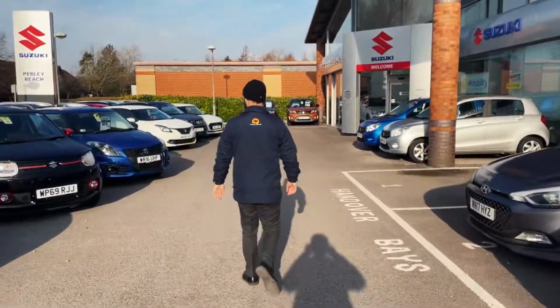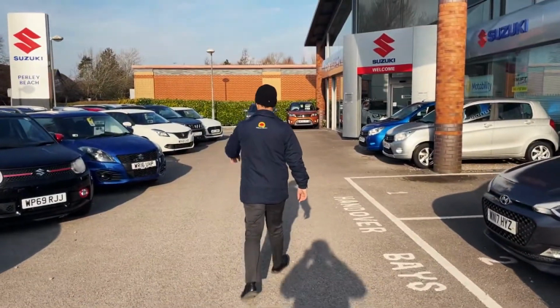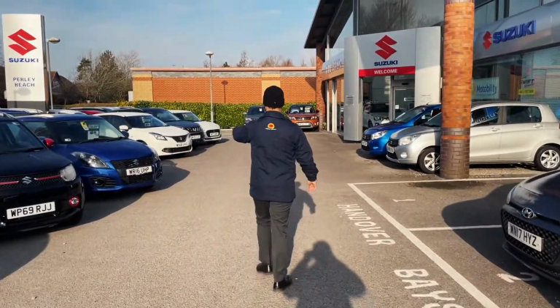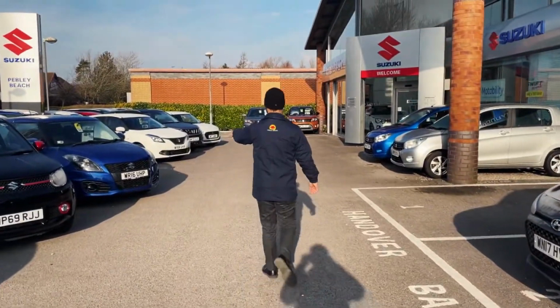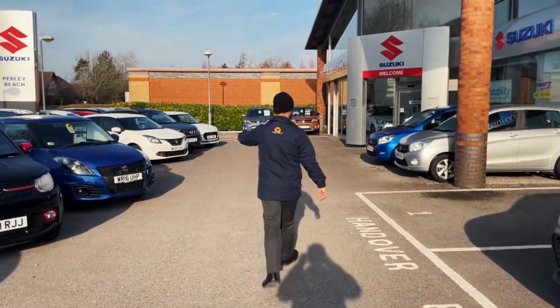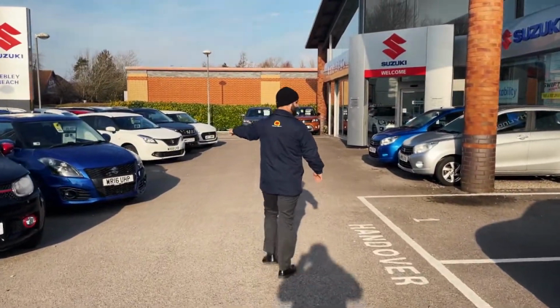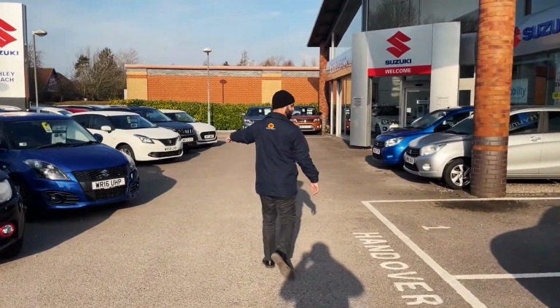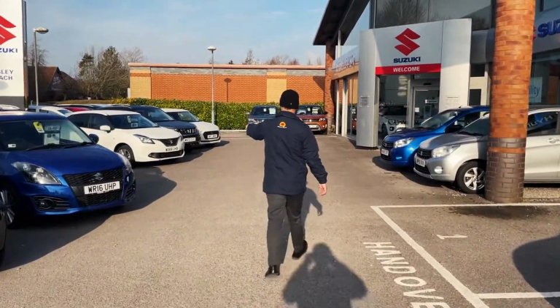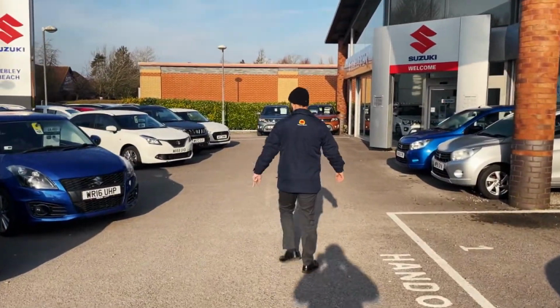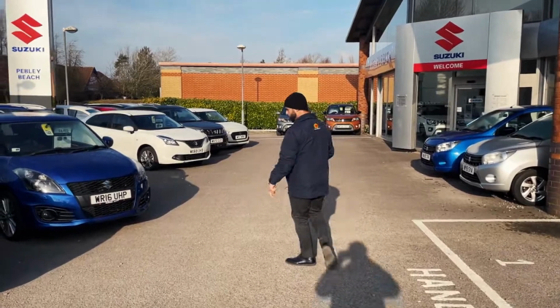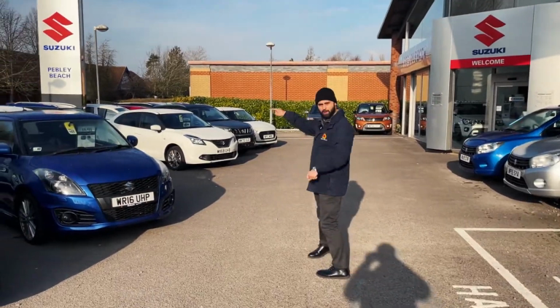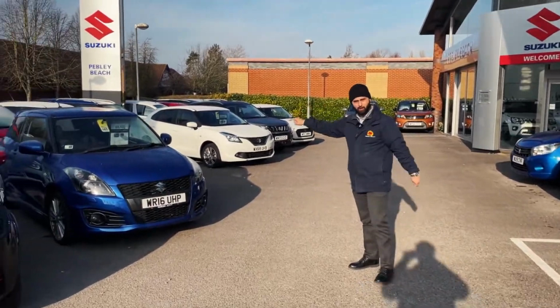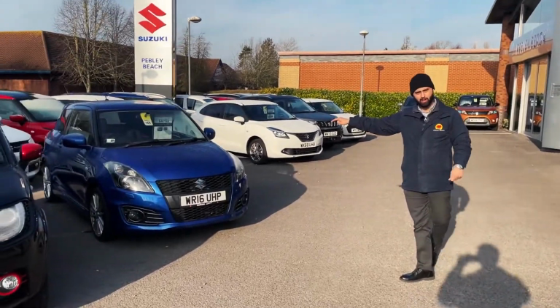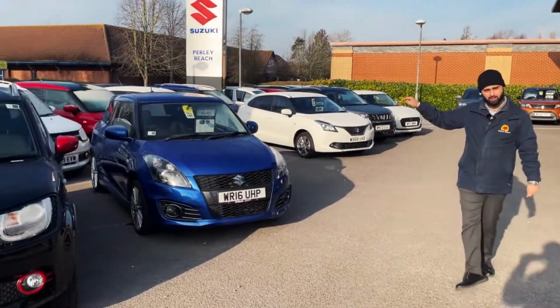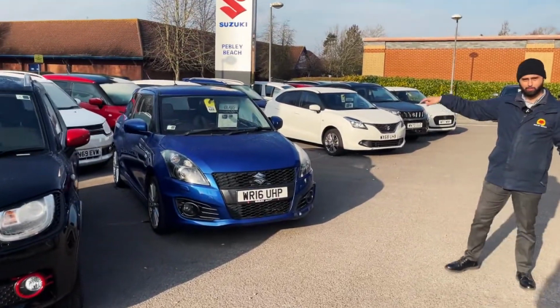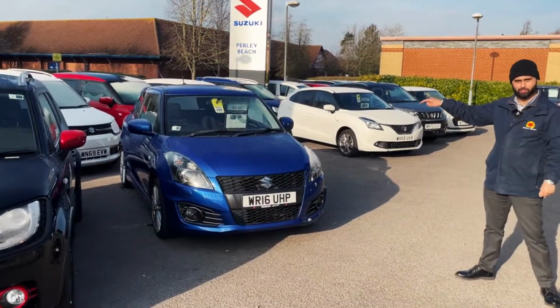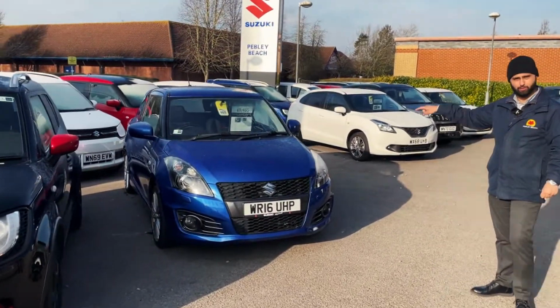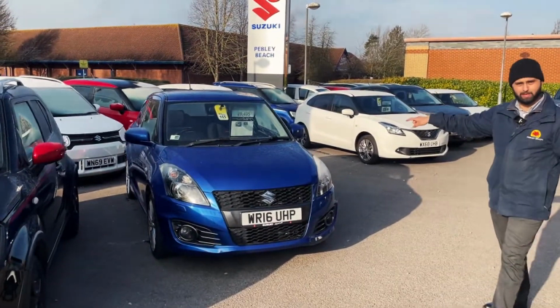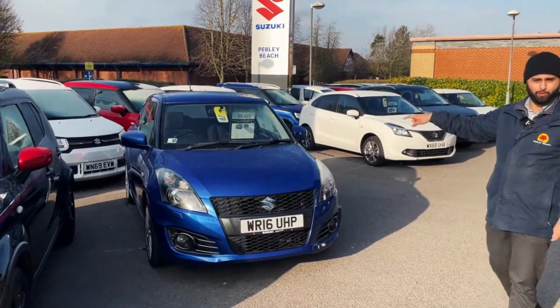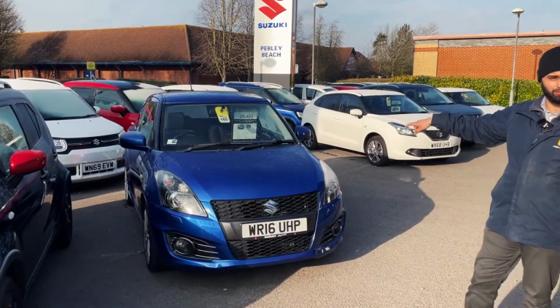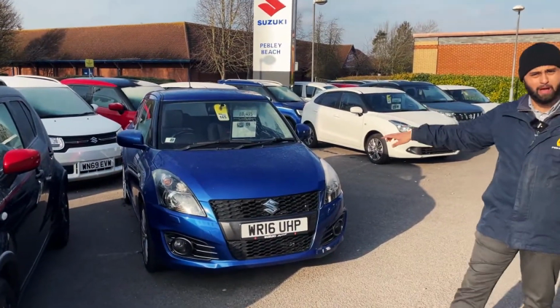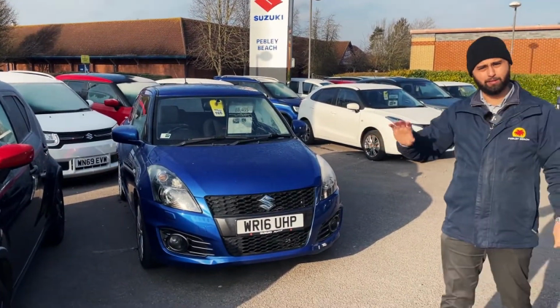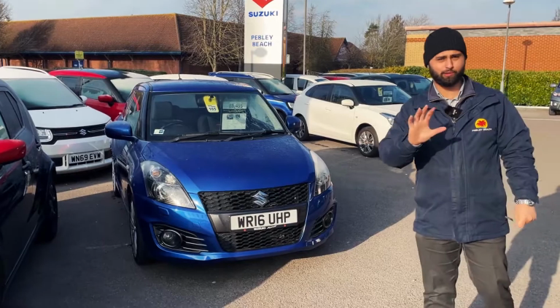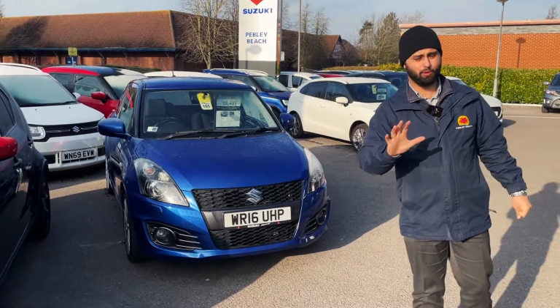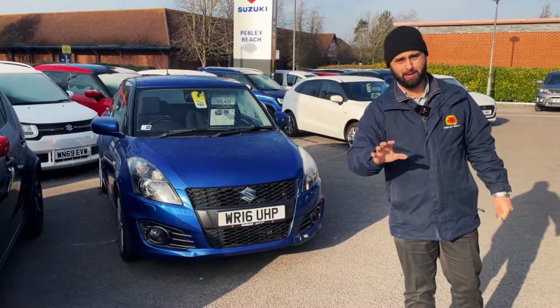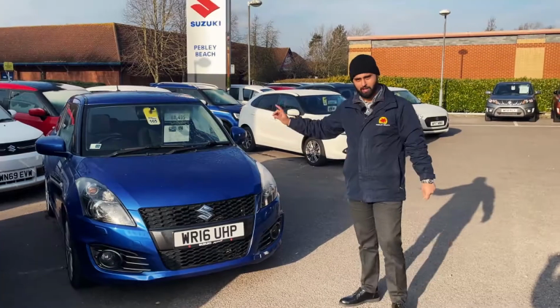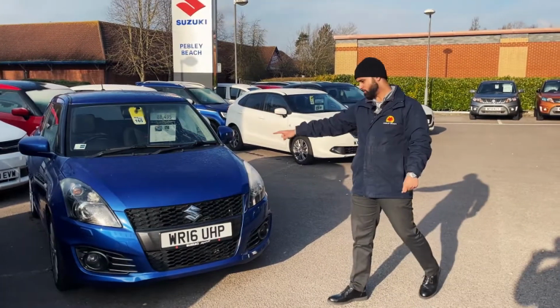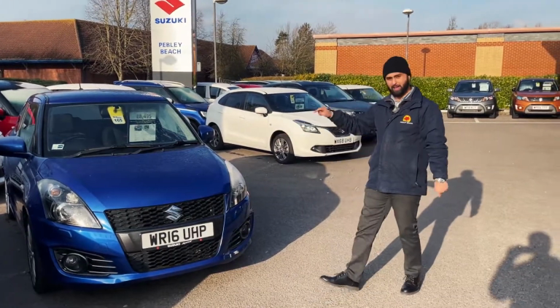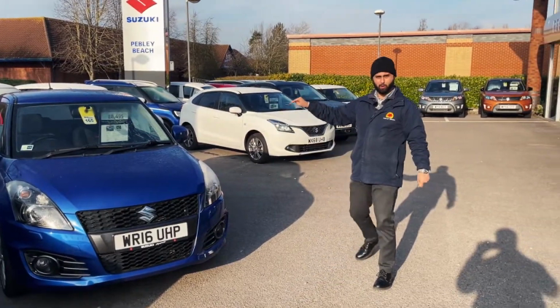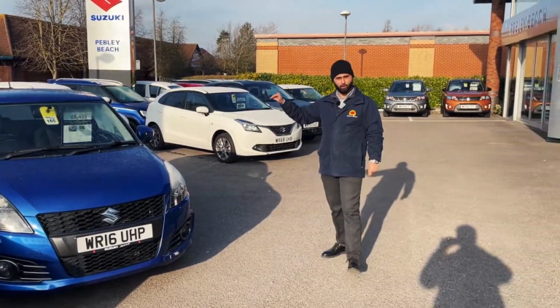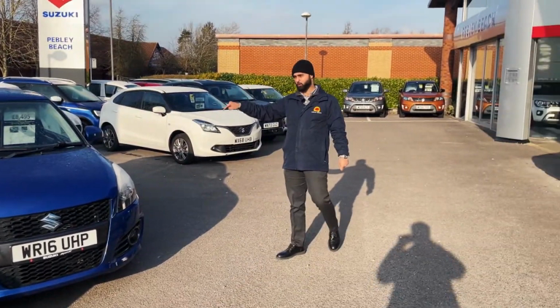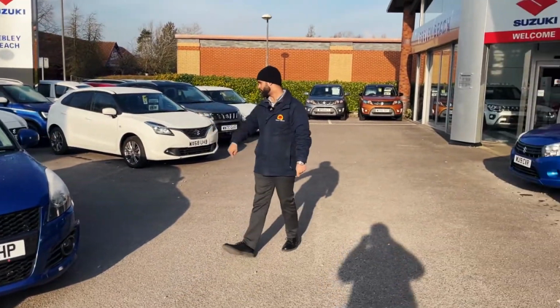My firm favourite, and I can't believe it's still here — someone please buy this car! It's a 1.6 three-door speedy blue Swift Sport, my favourite Swift Sport ever made, so get inquiring on this motor.